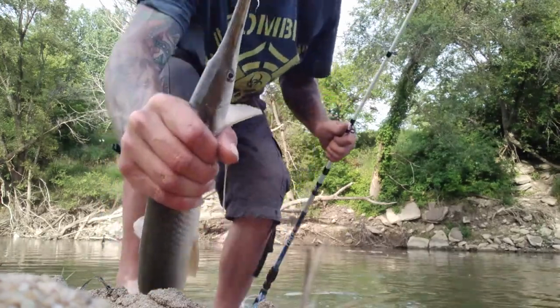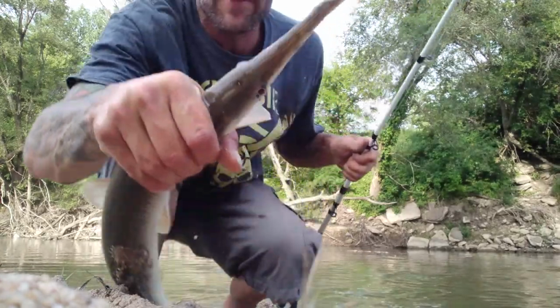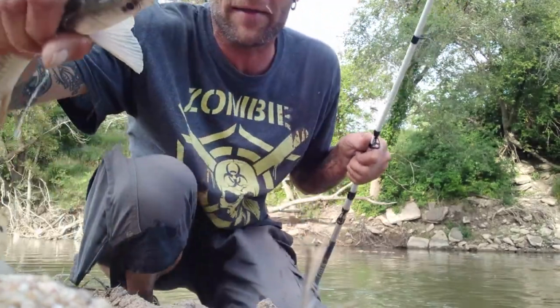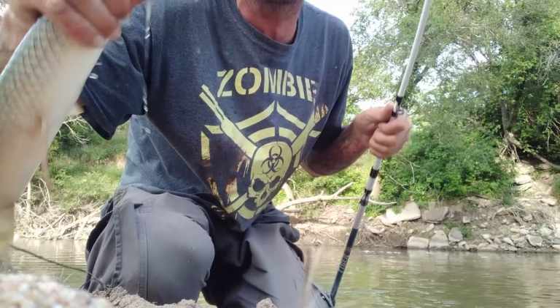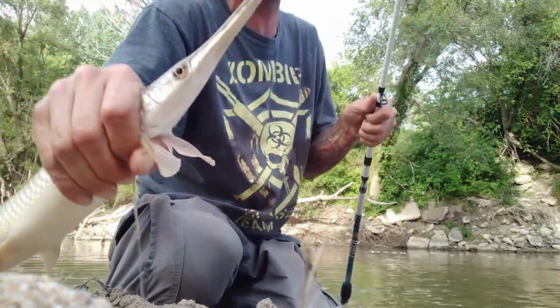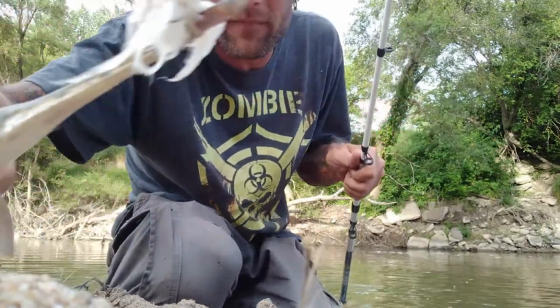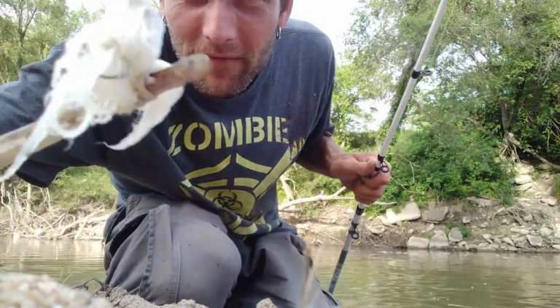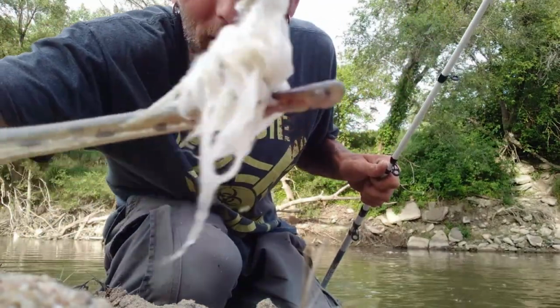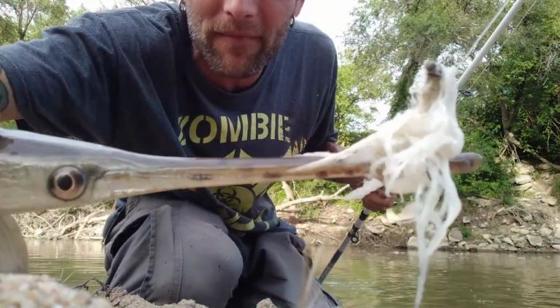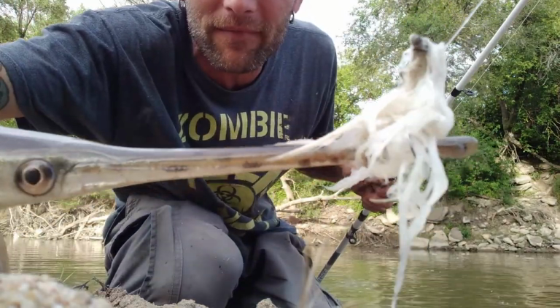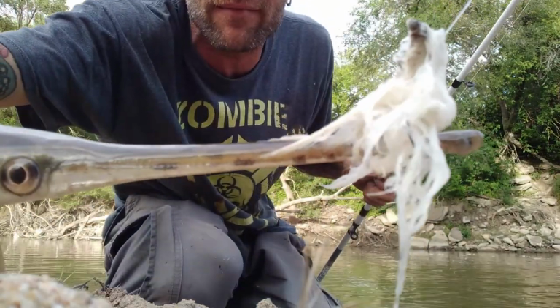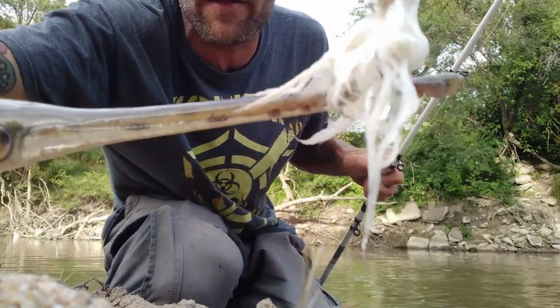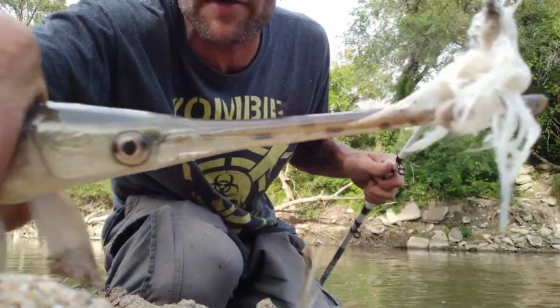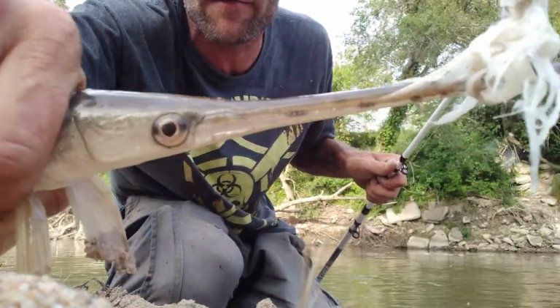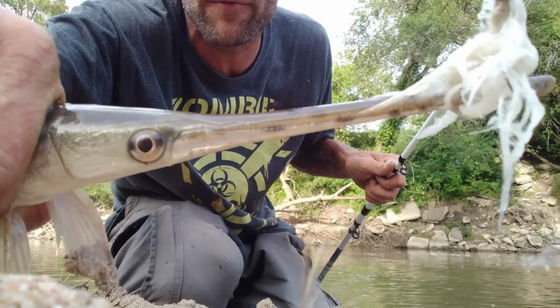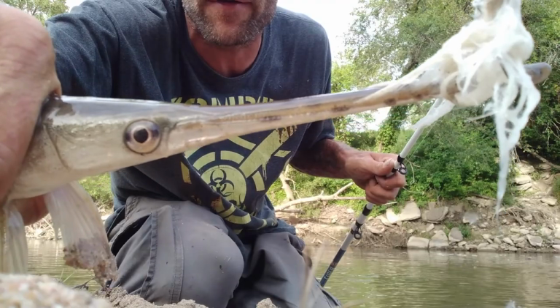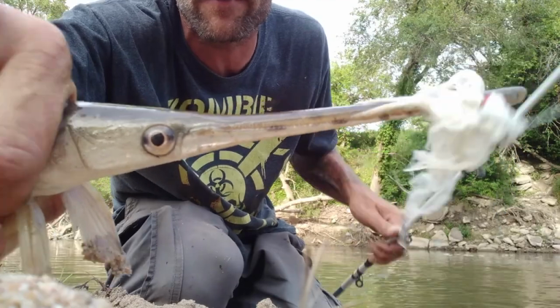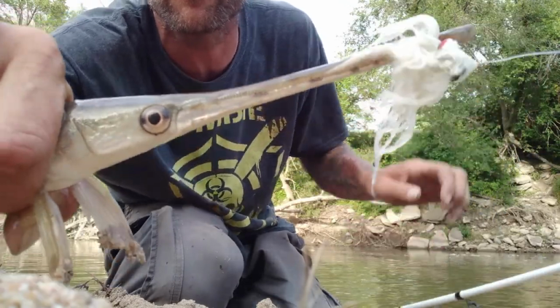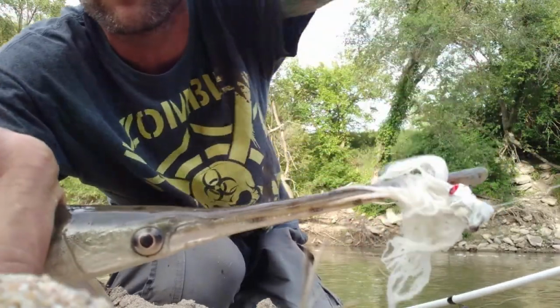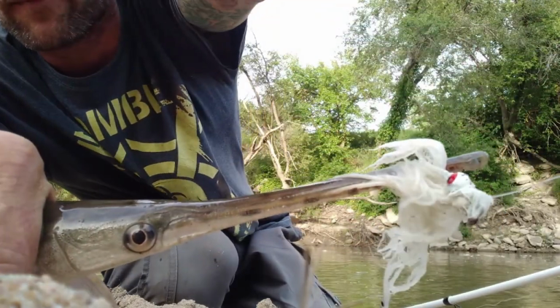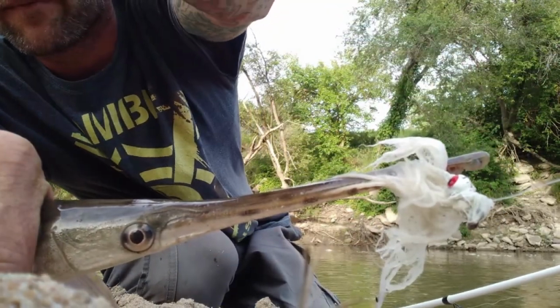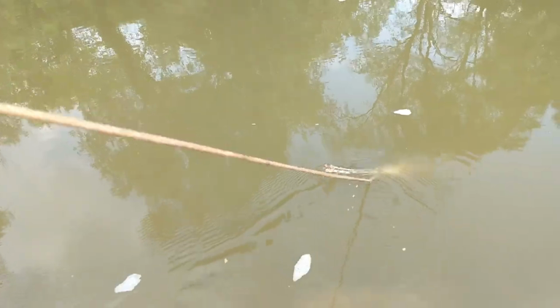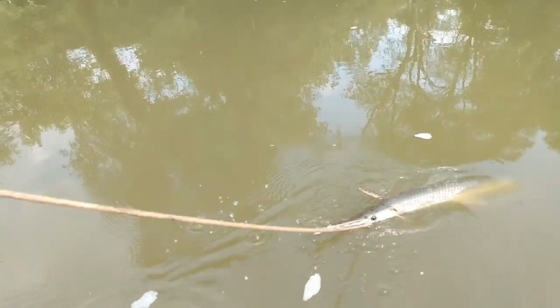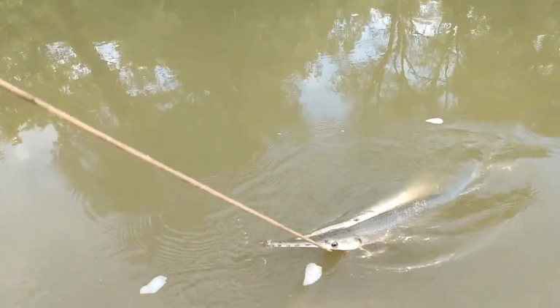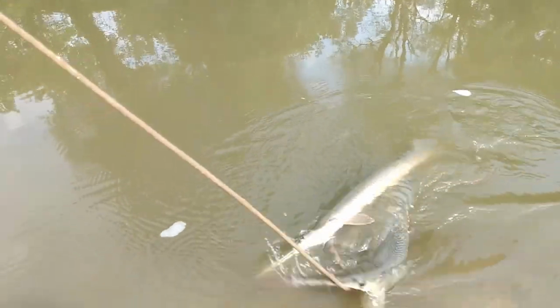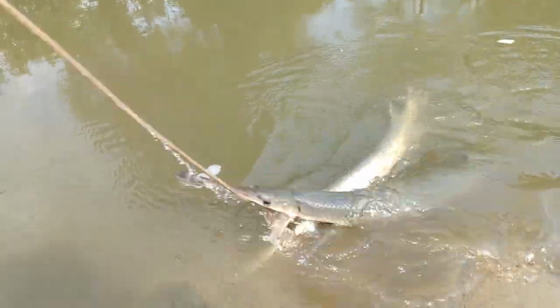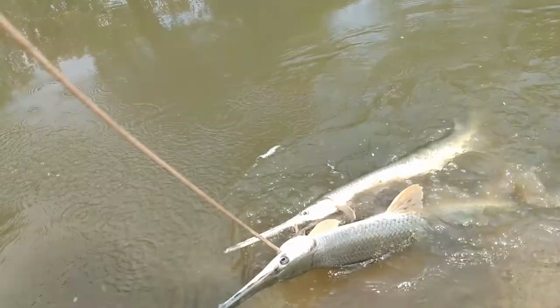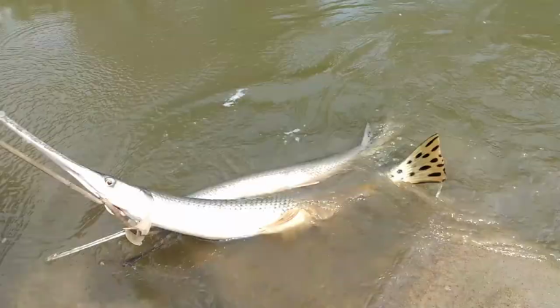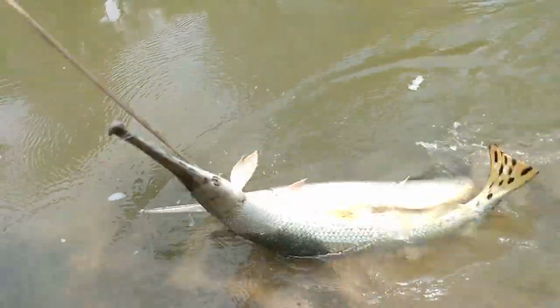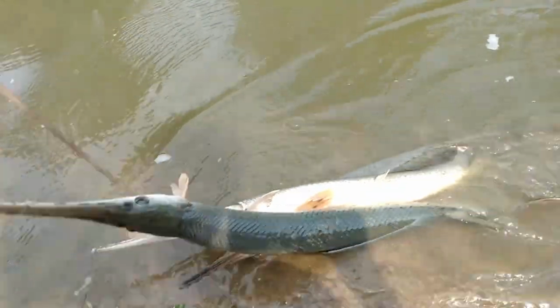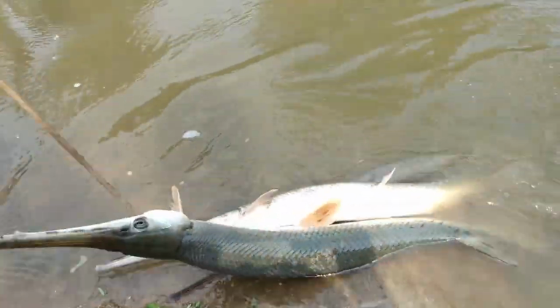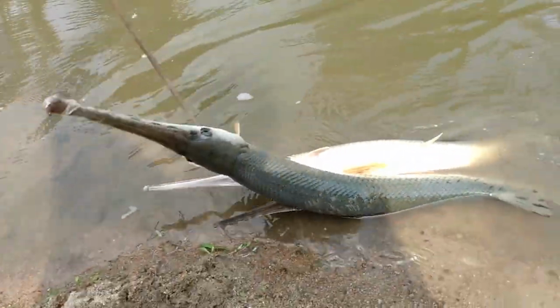Just like that, they get tangled up — and that's how you catch gar without a hook. I've got a few of them.